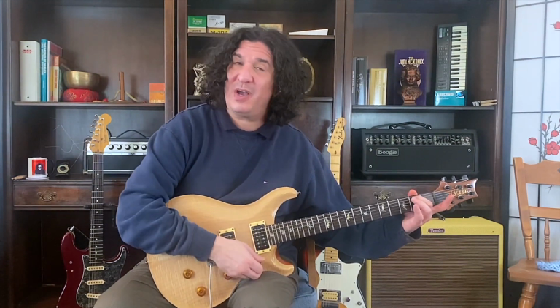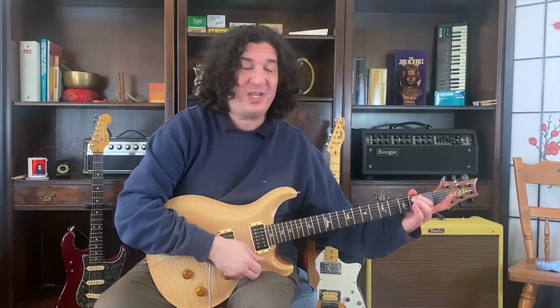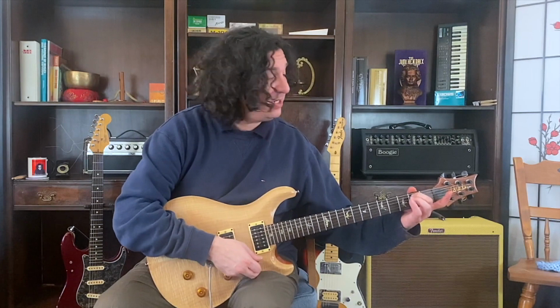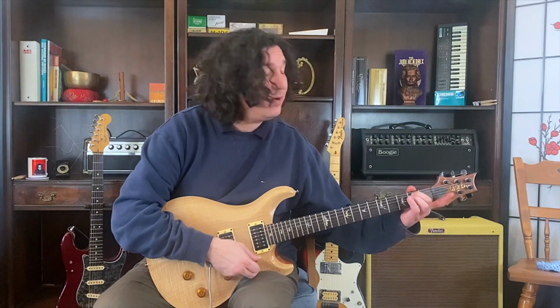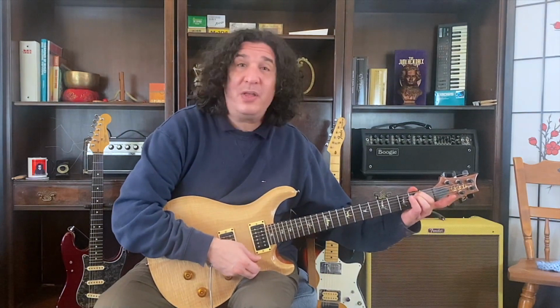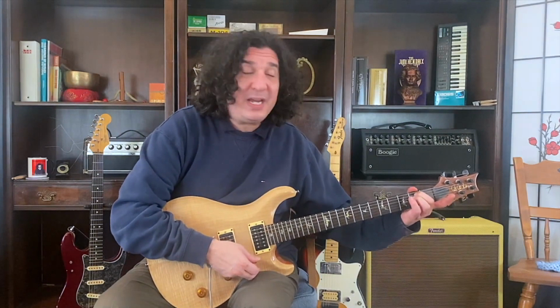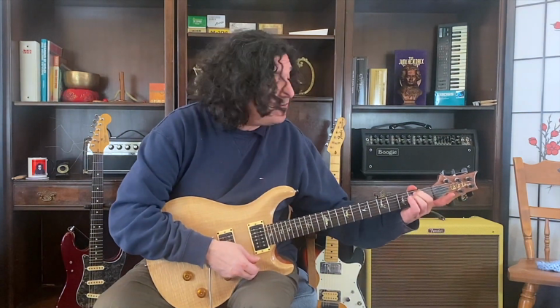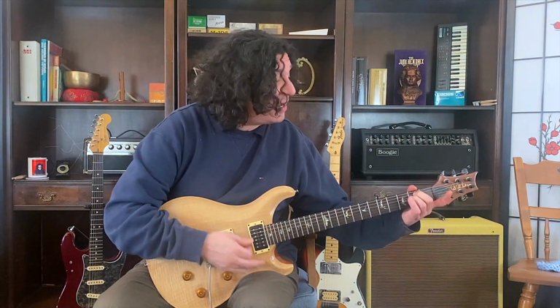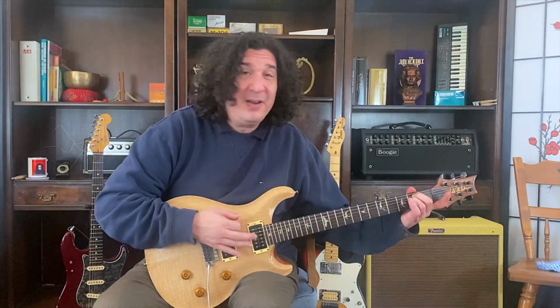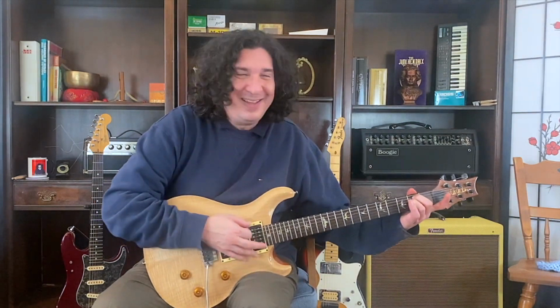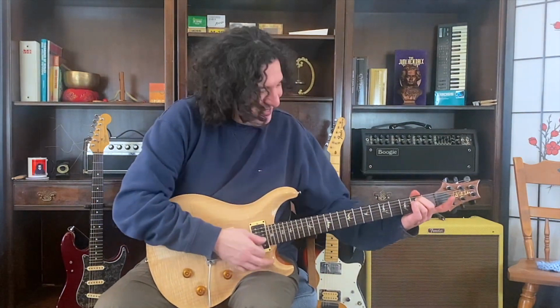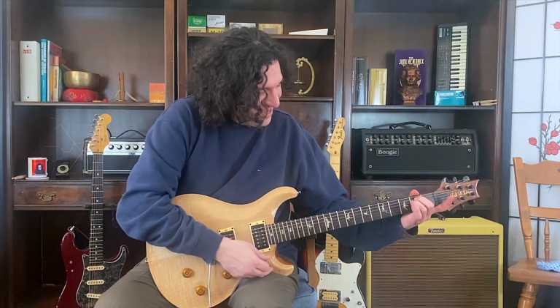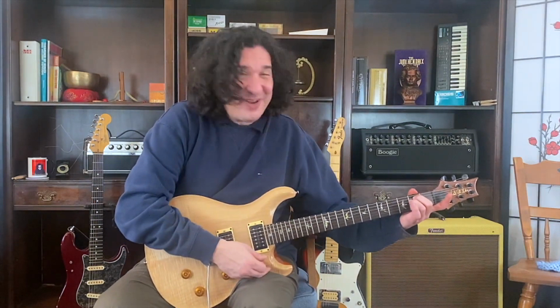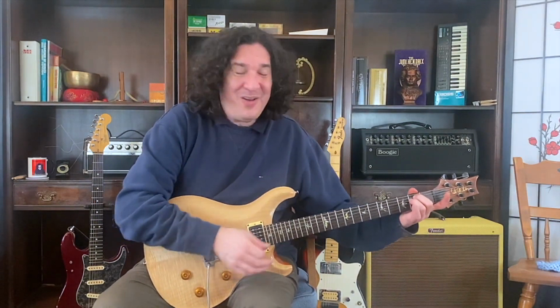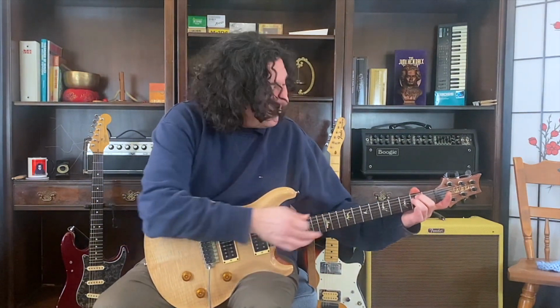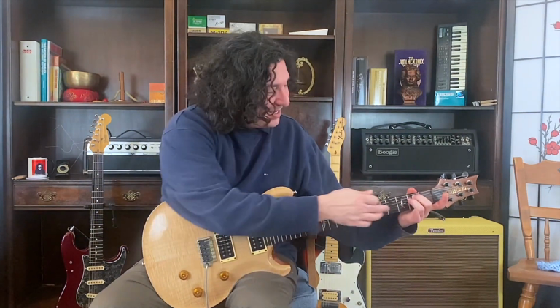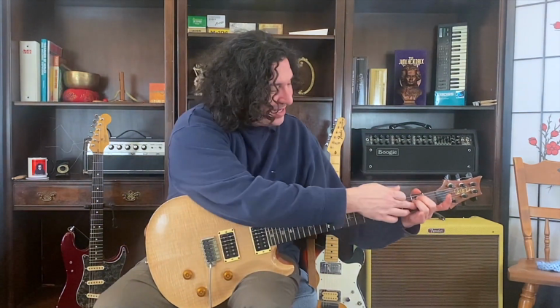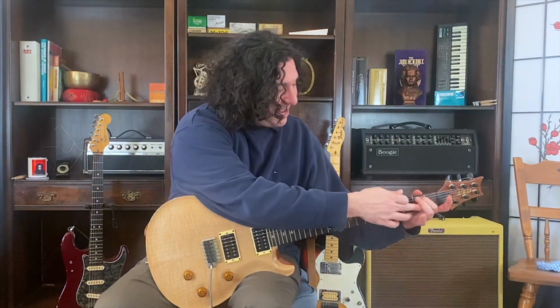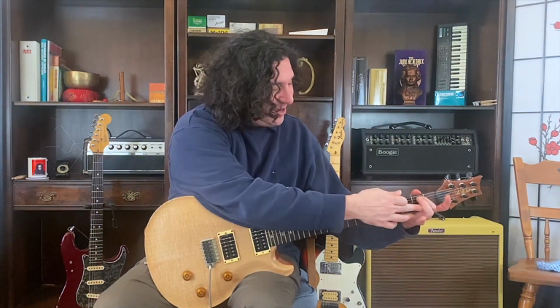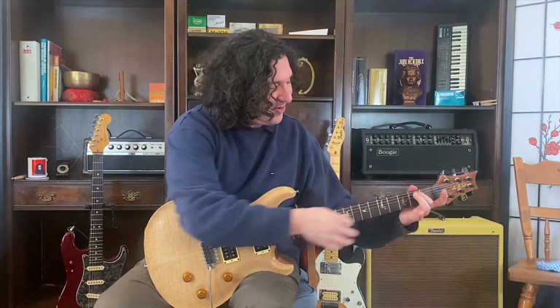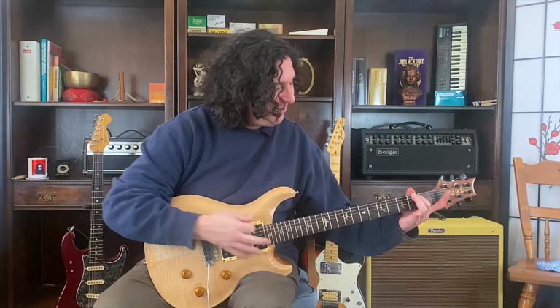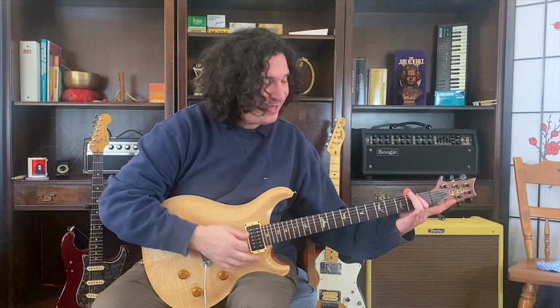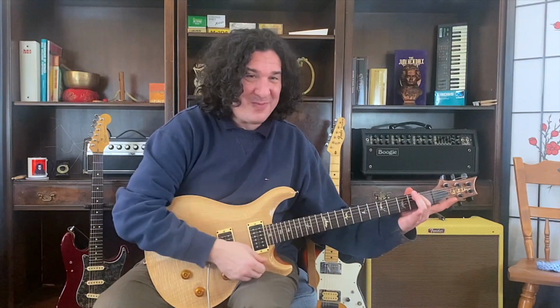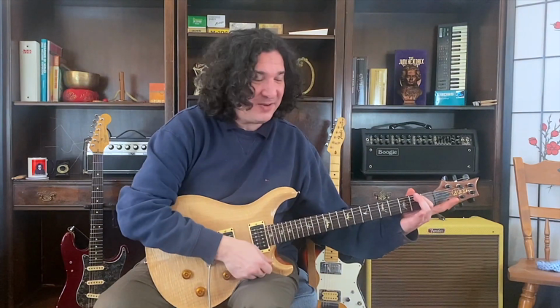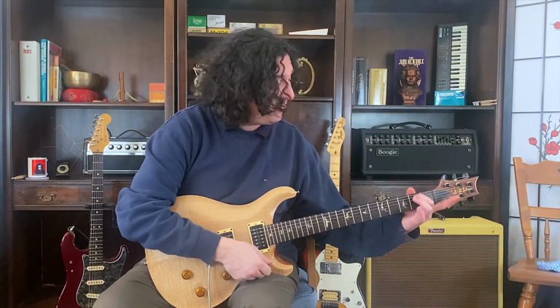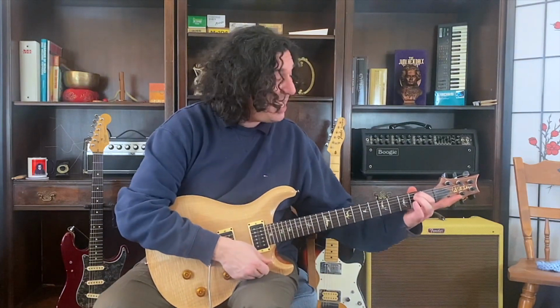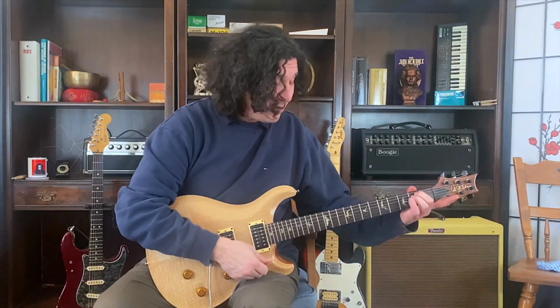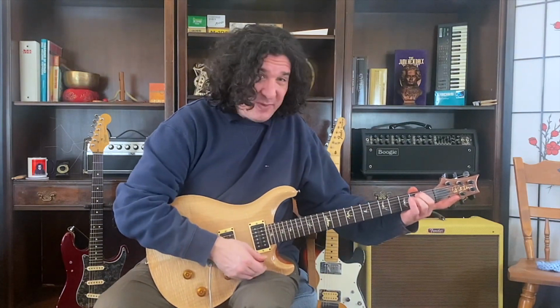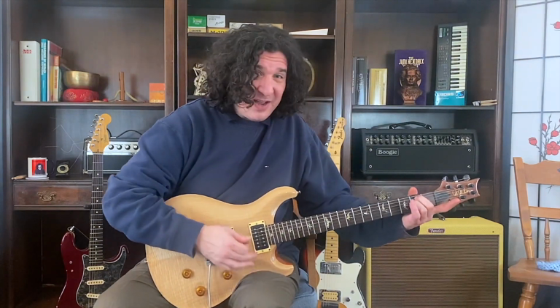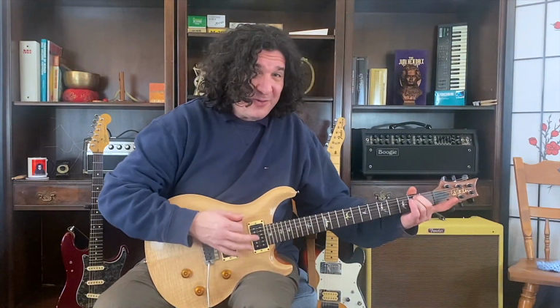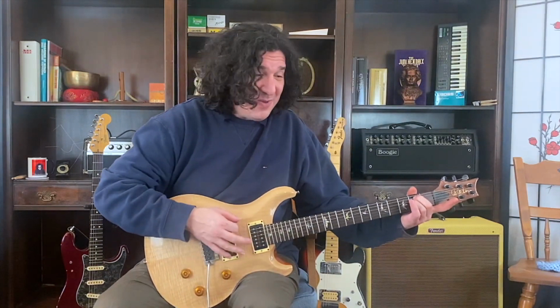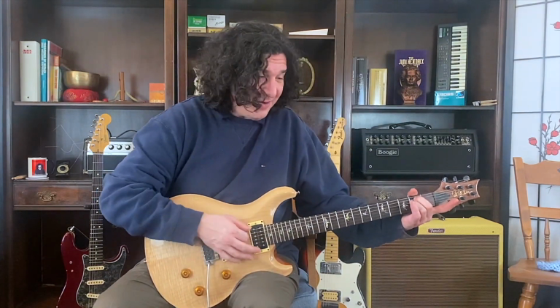E minor 7. Get on that E minor. There we go. Now take that finger off — E minor 7. Now it goes back on for E minor.